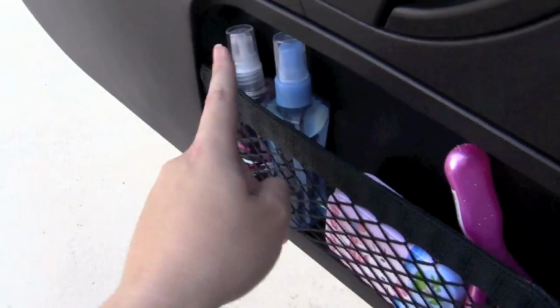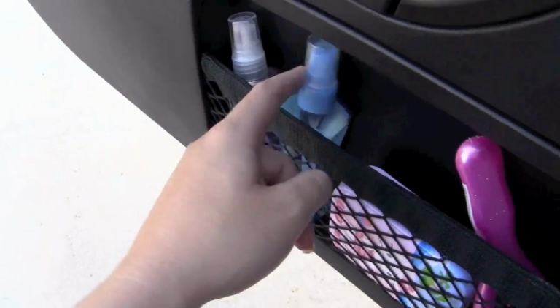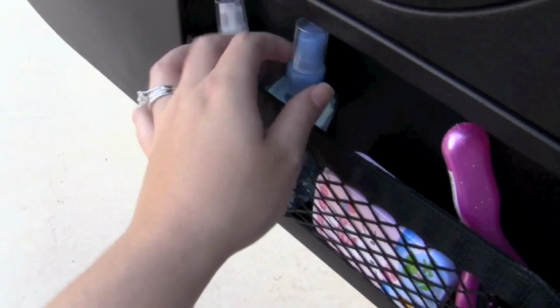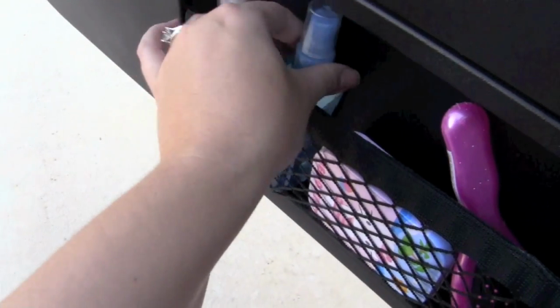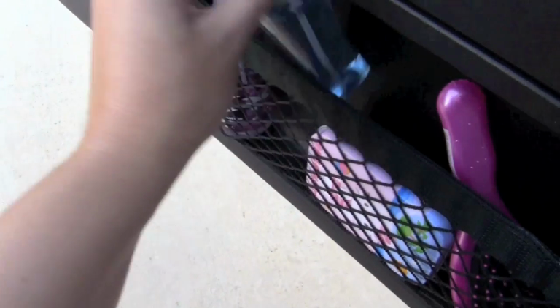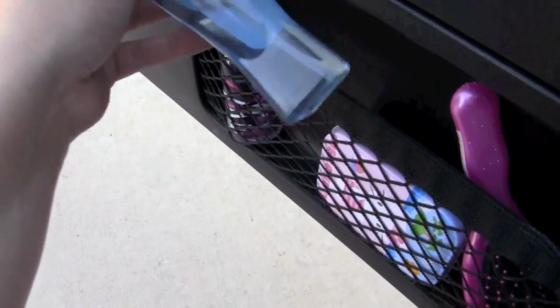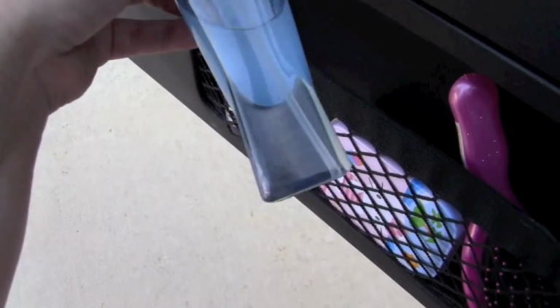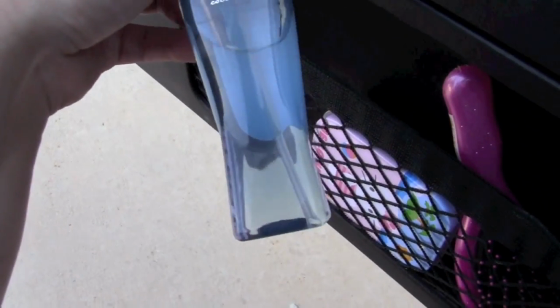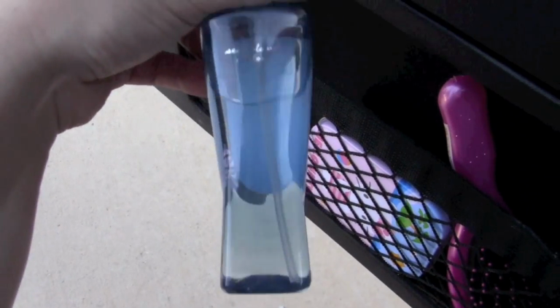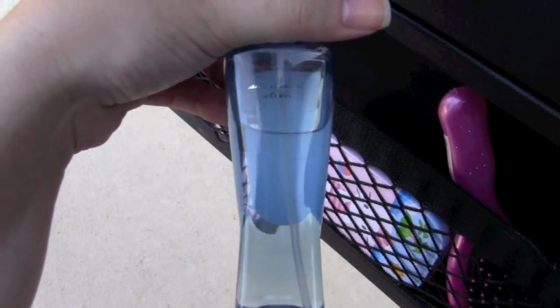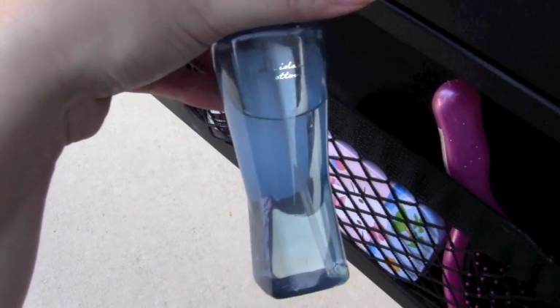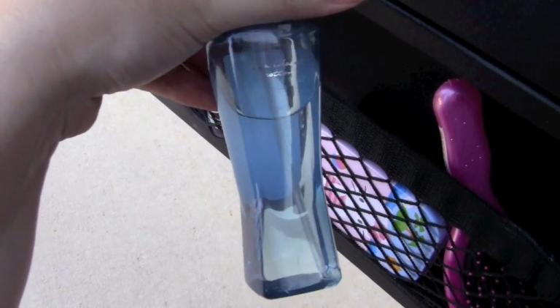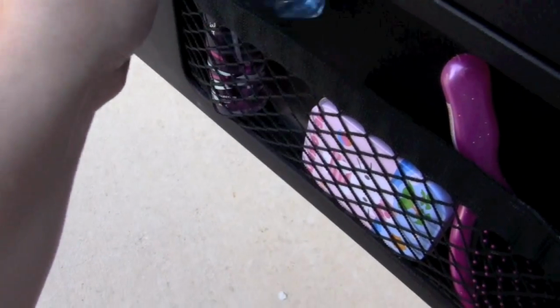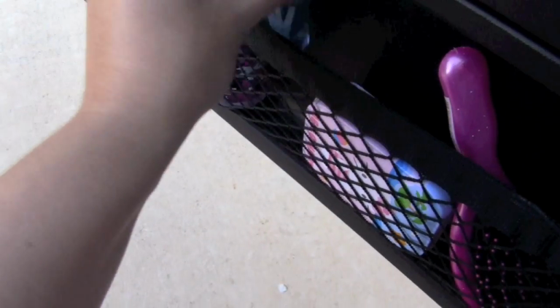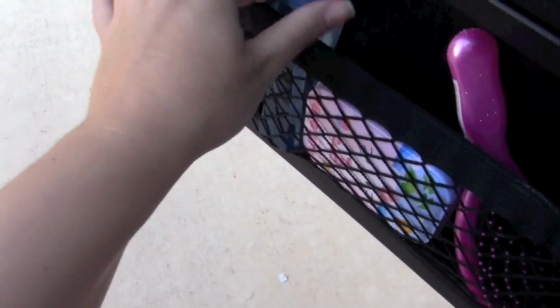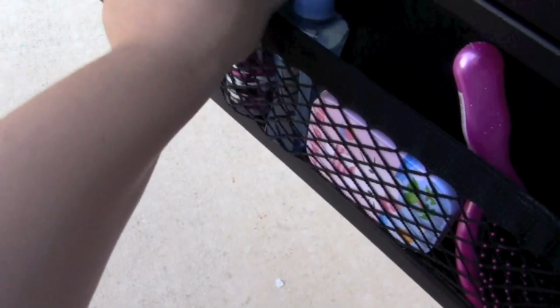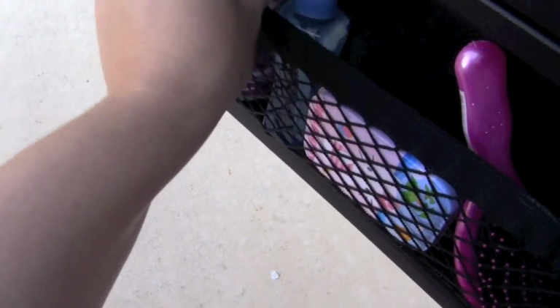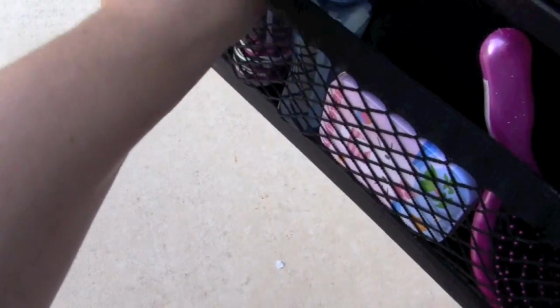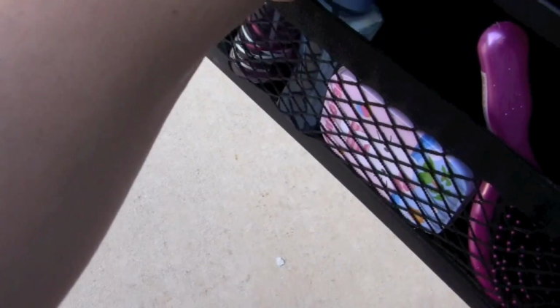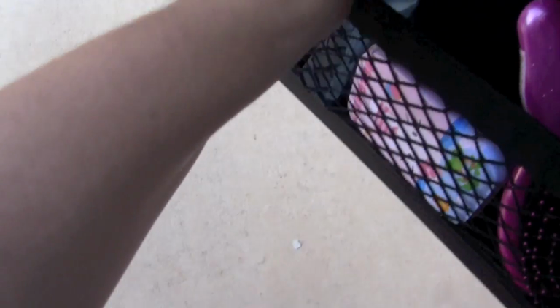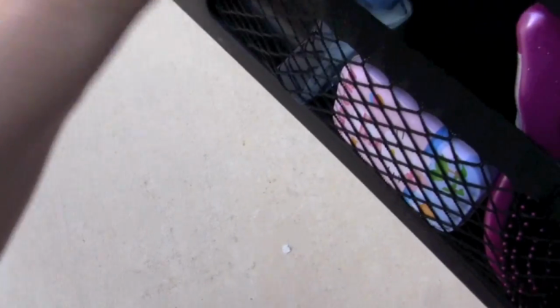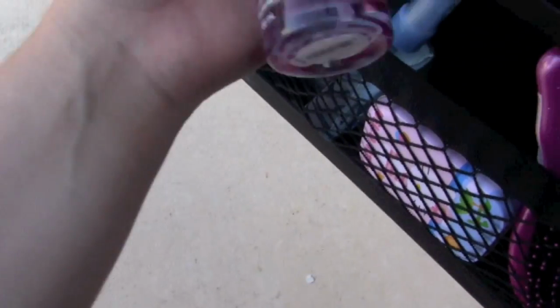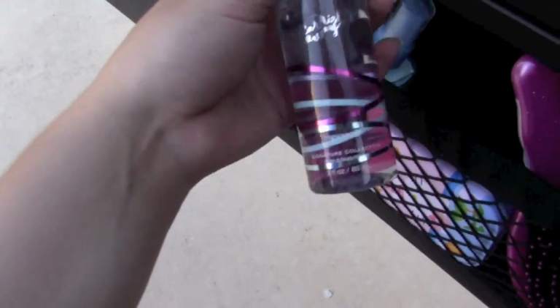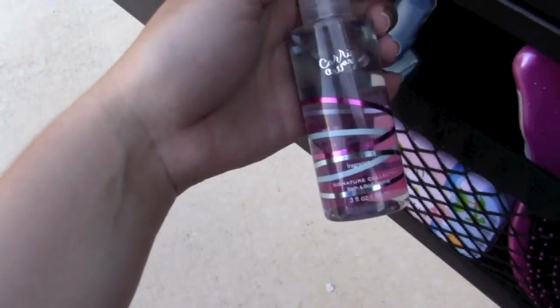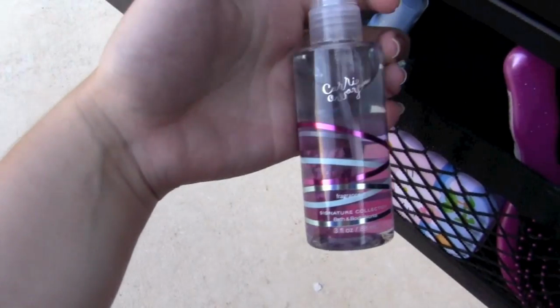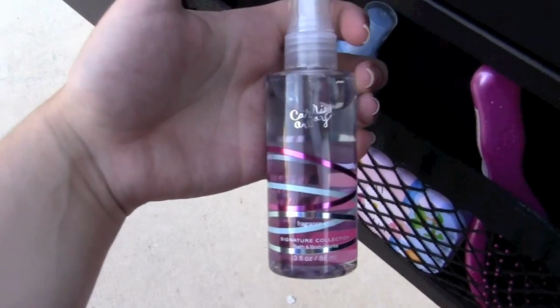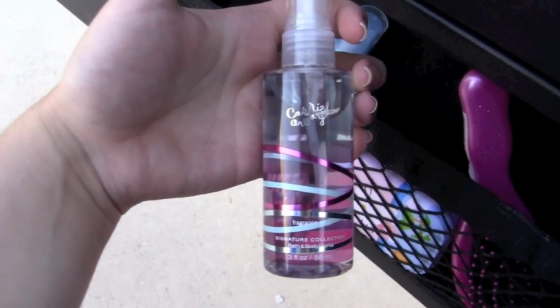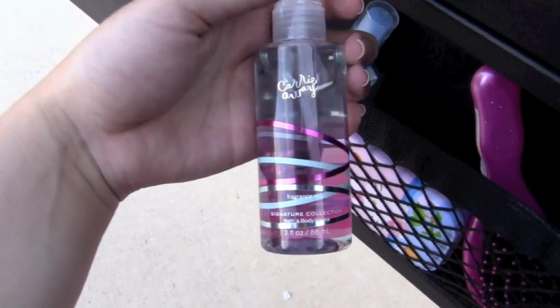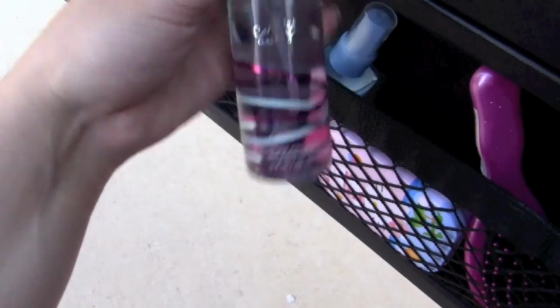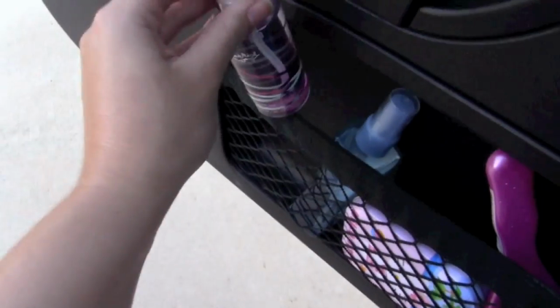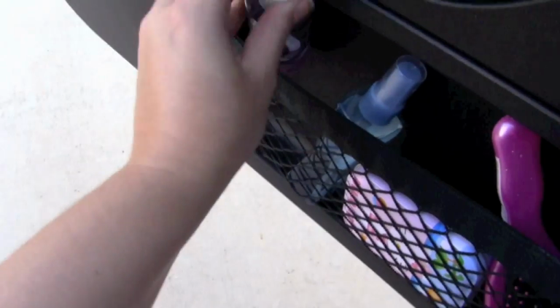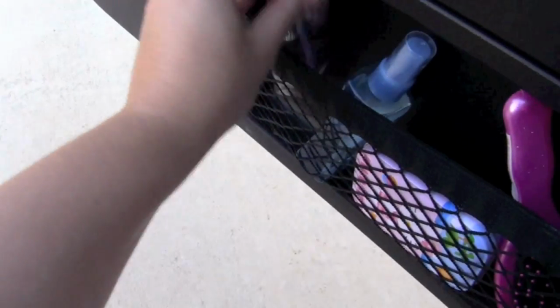I also have some body sprays here. This one is Sea Island Cotton from Bath and Body Works — it's a travel size. And then I also have Carried Away, same thing, travel size from Bath and Body Works.